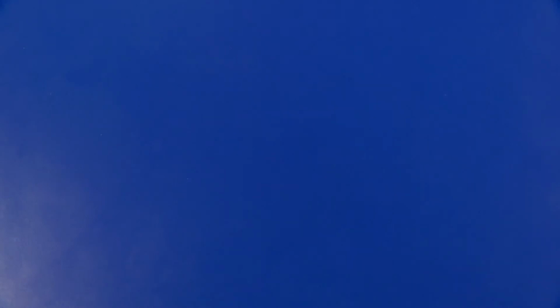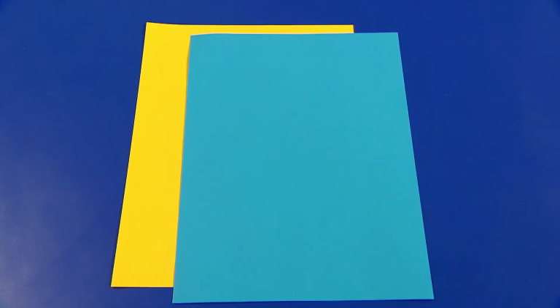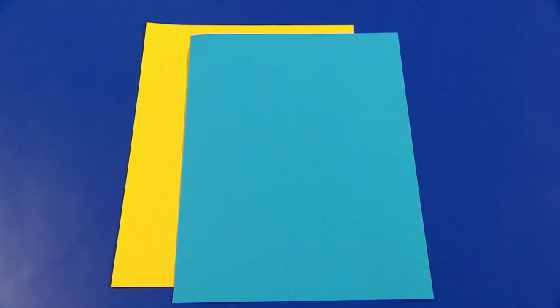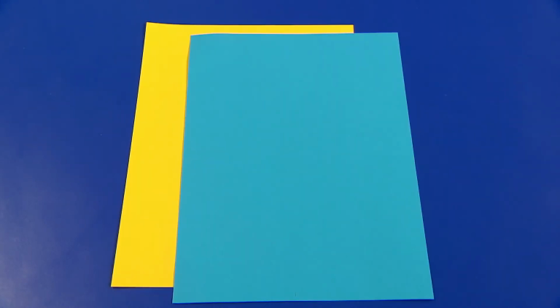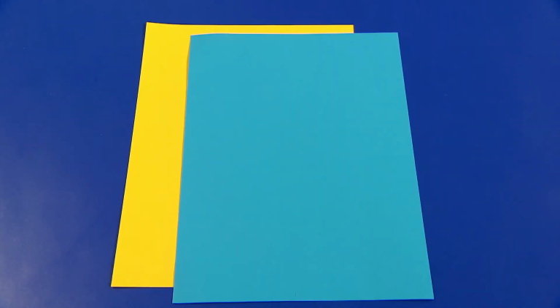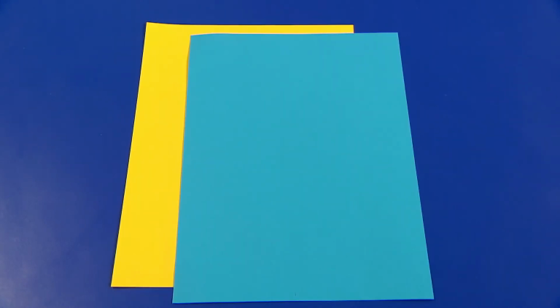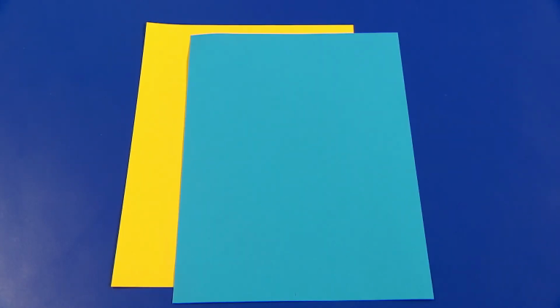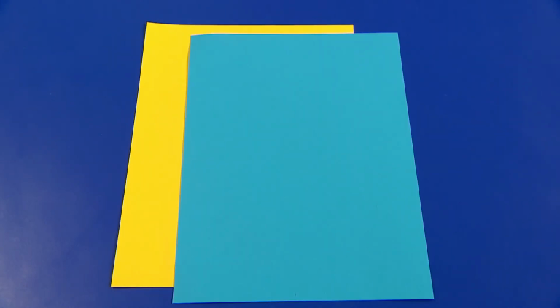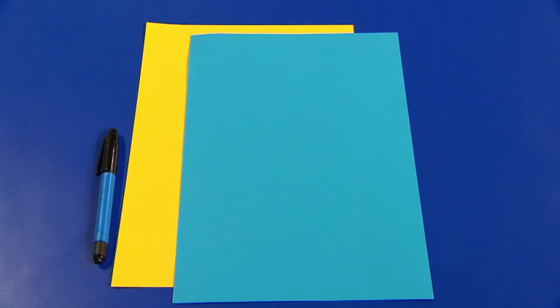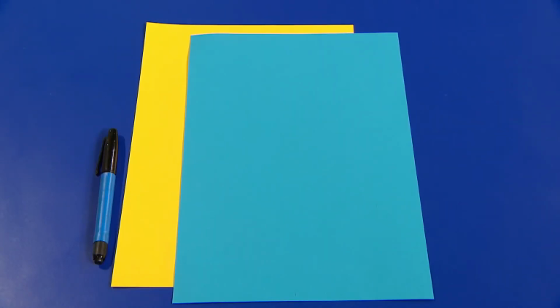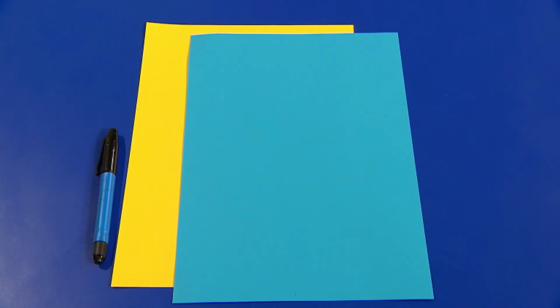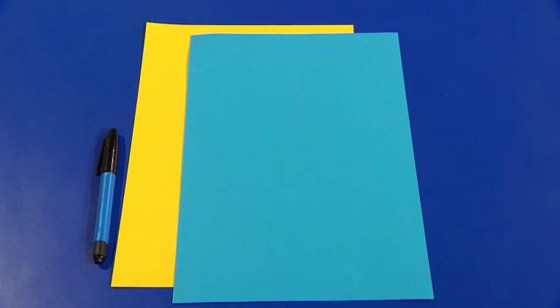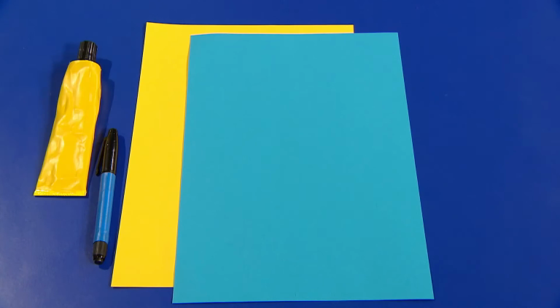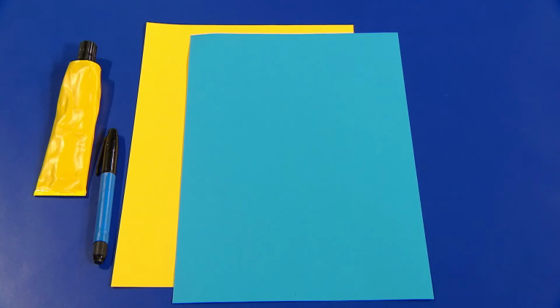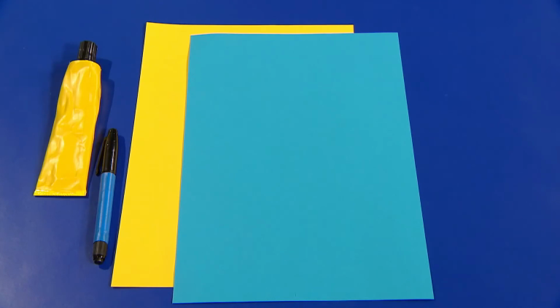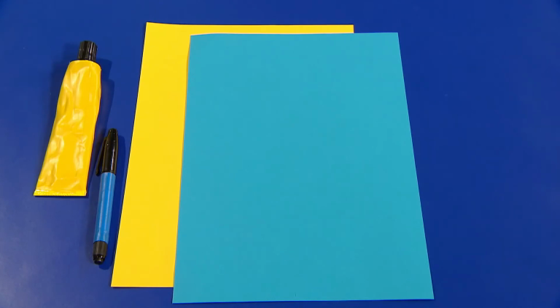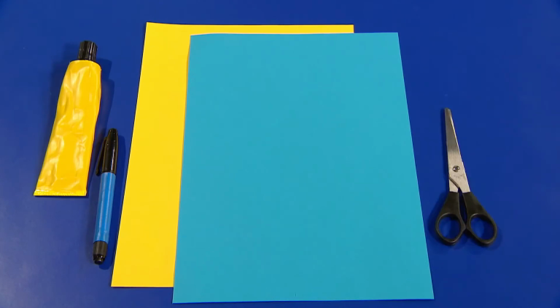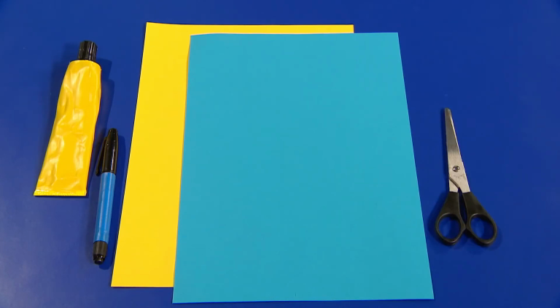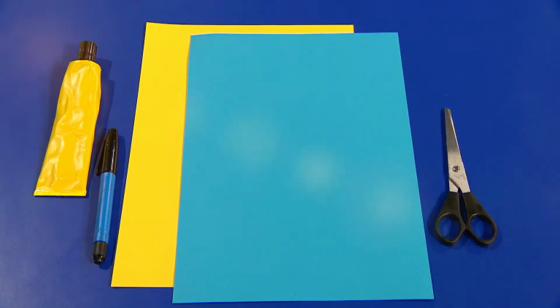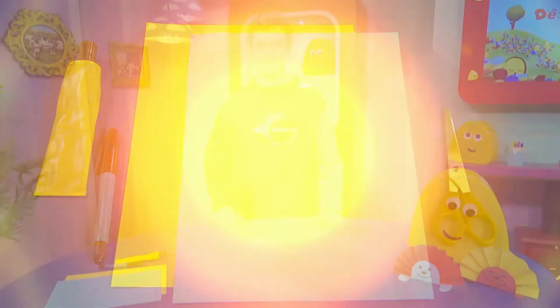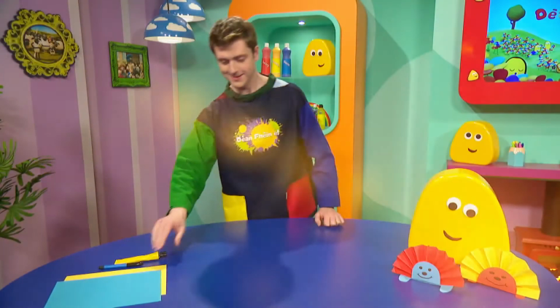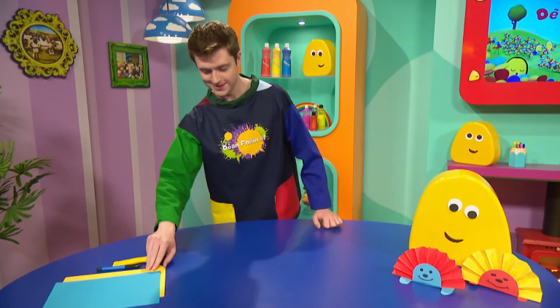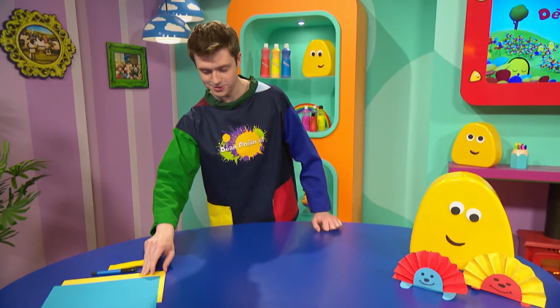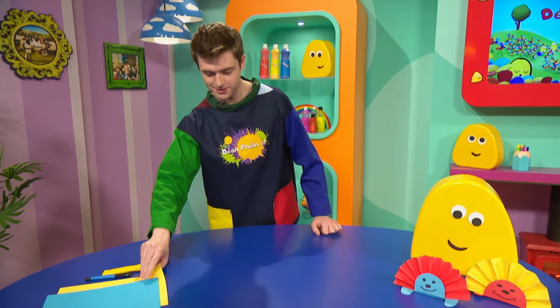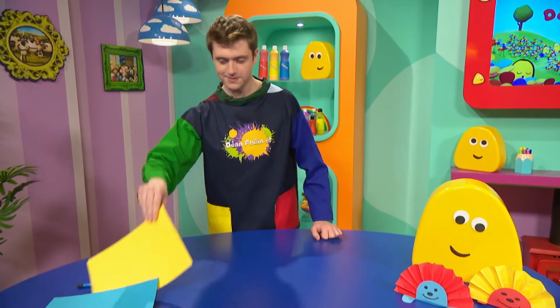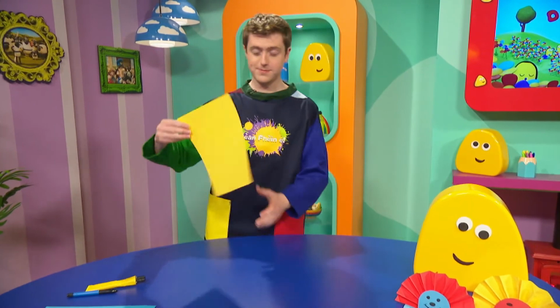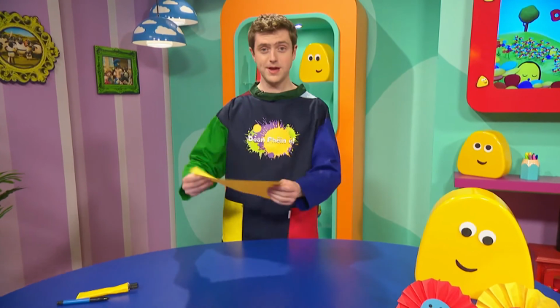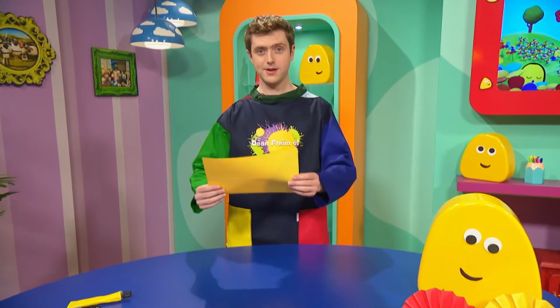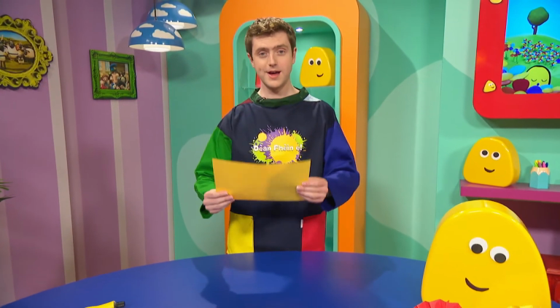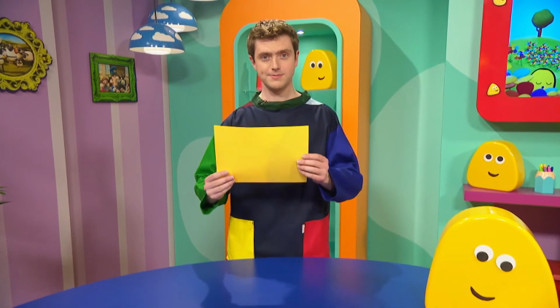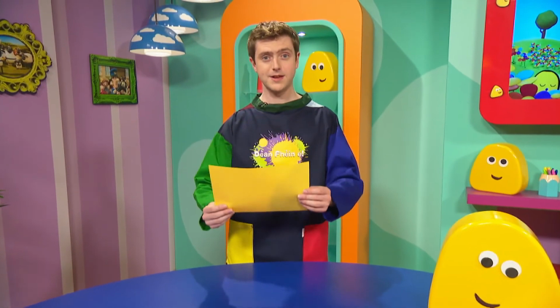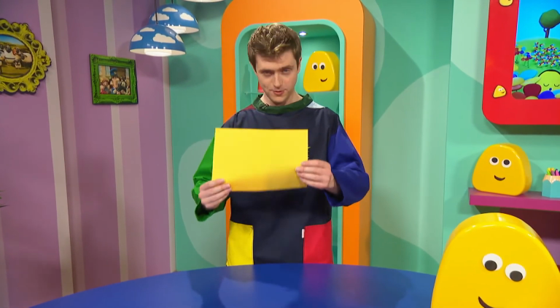A piece of pepper, a piece of salt, a piece of dough, a piece of glue, and a piece of sugar. In this case, five pieces of pepper and a piece of vodka.